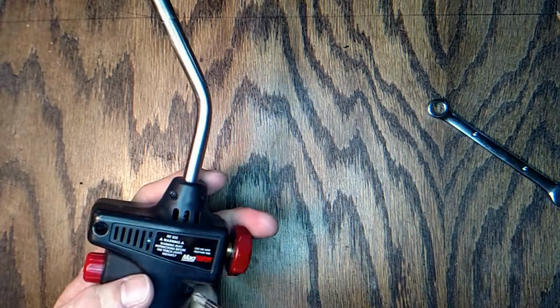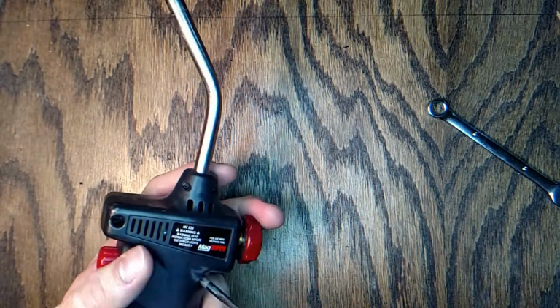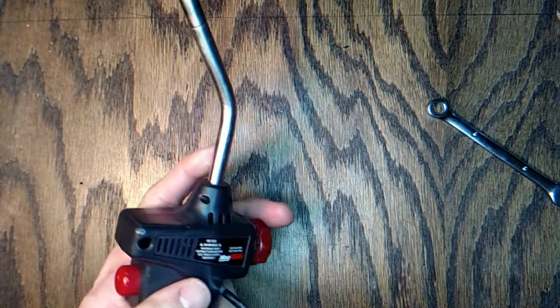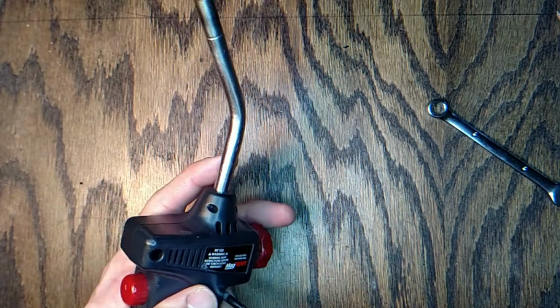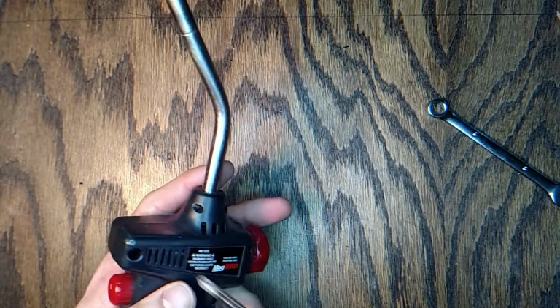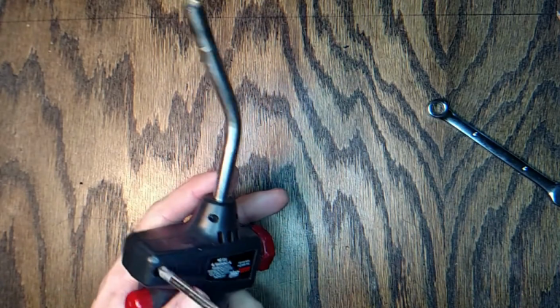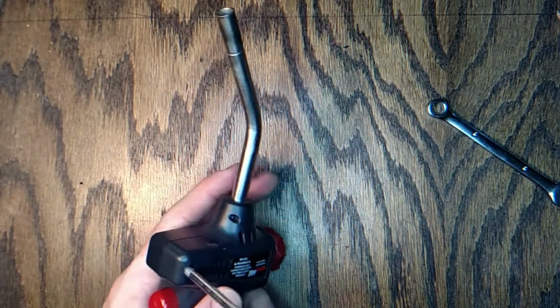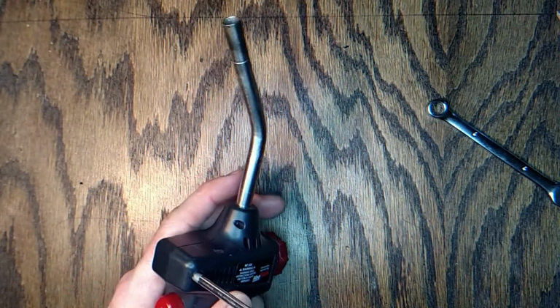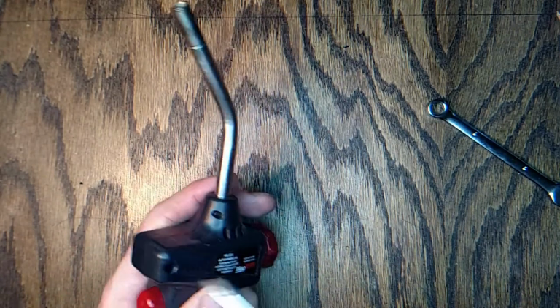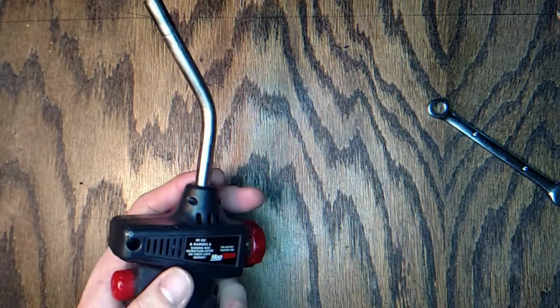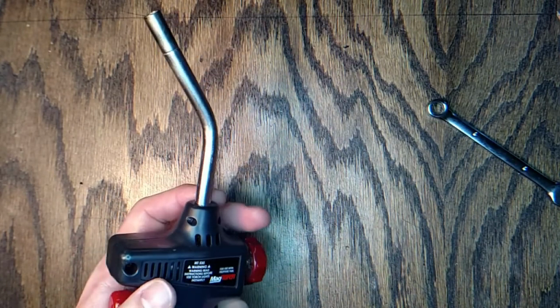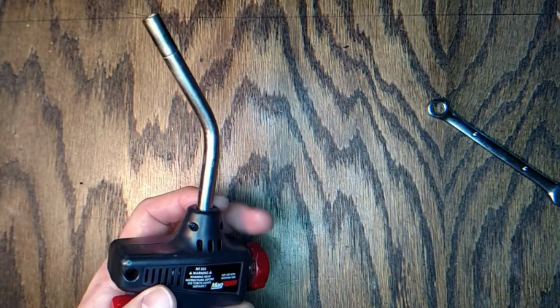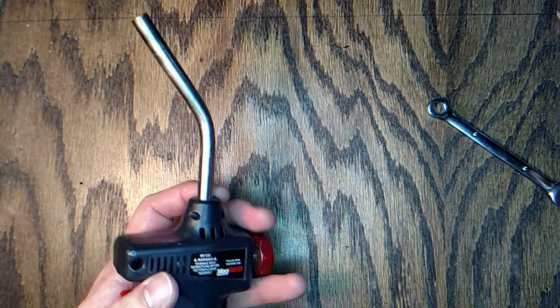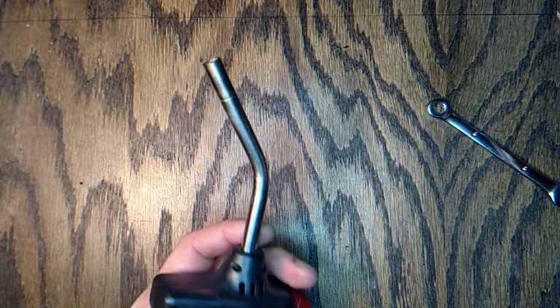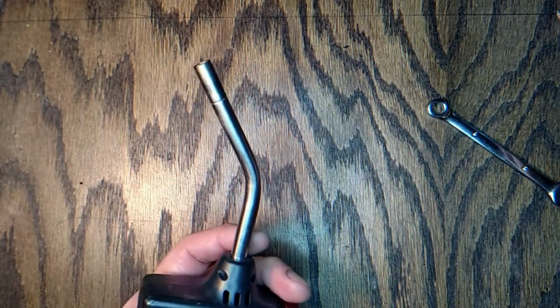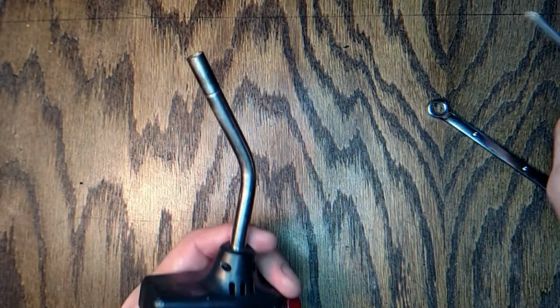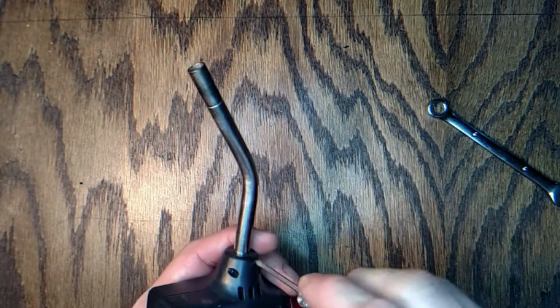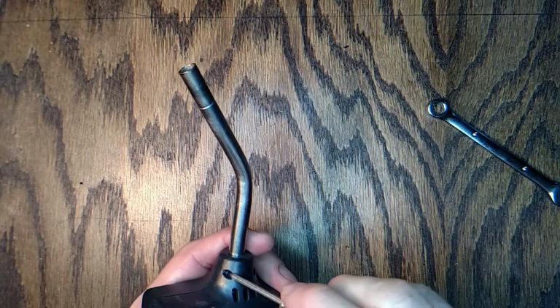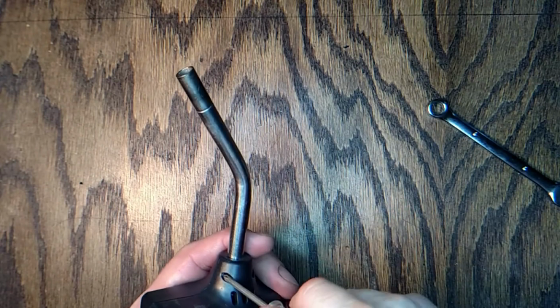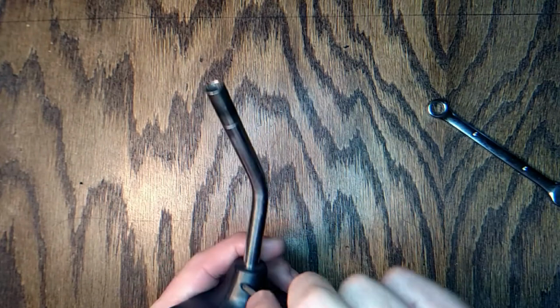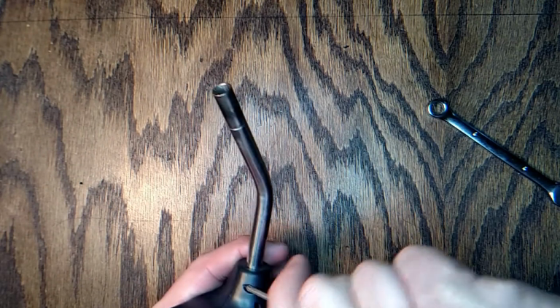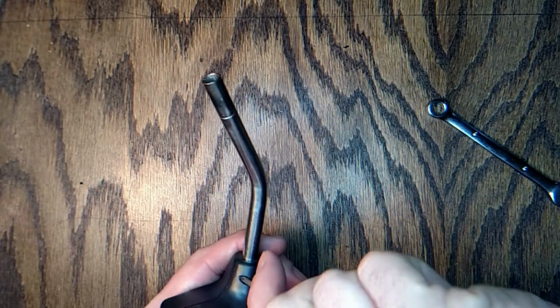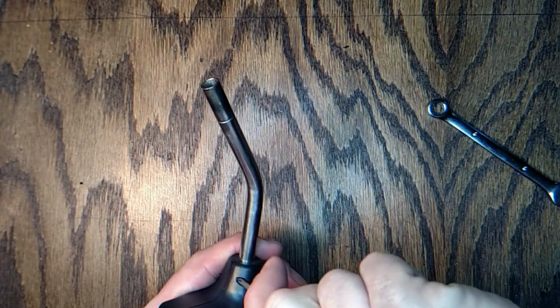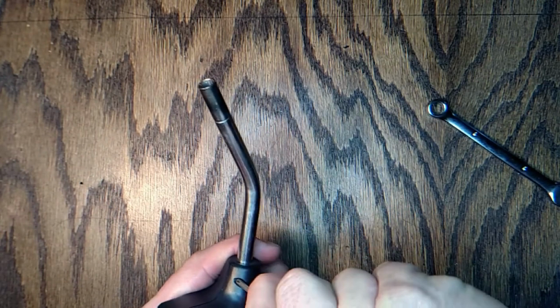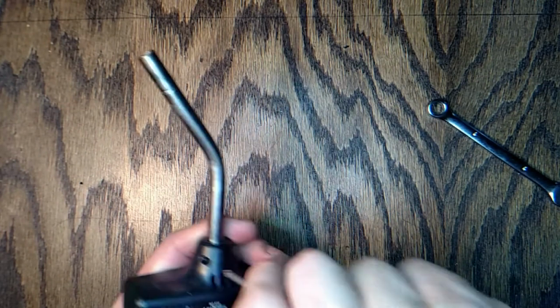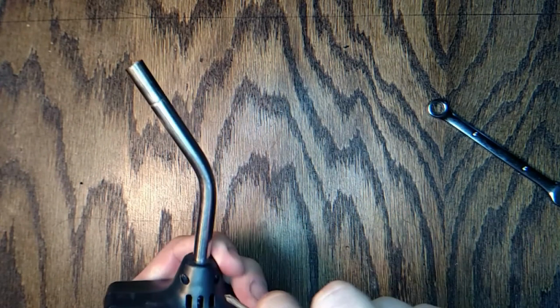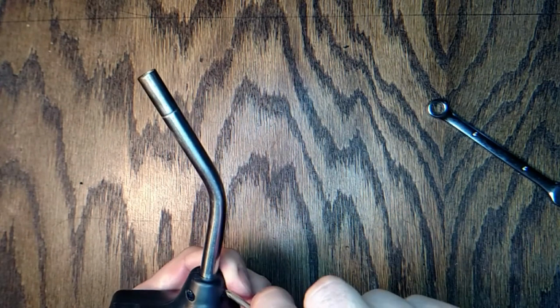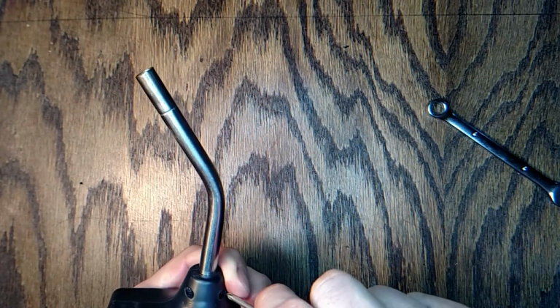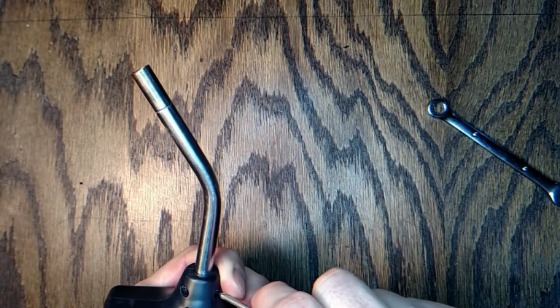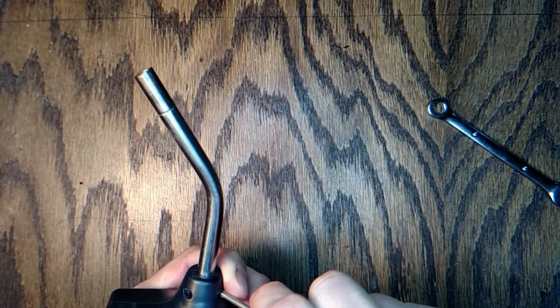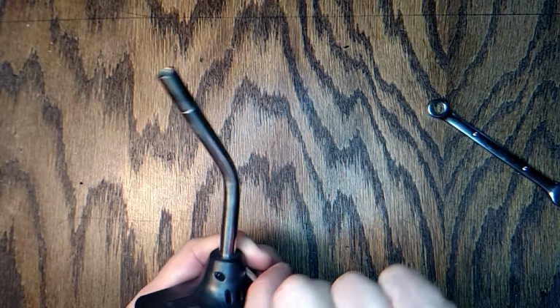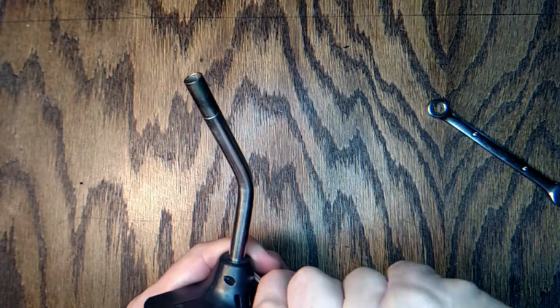When I took it apart before I started the video, I did check the other end of the tube. It attaches in the same manner with the same kind of fitting and o-ring, and that end was all okay.